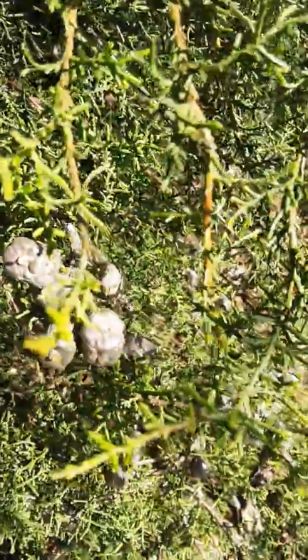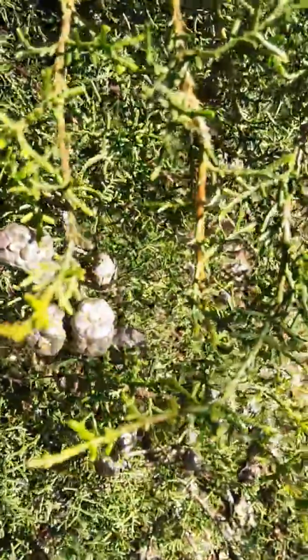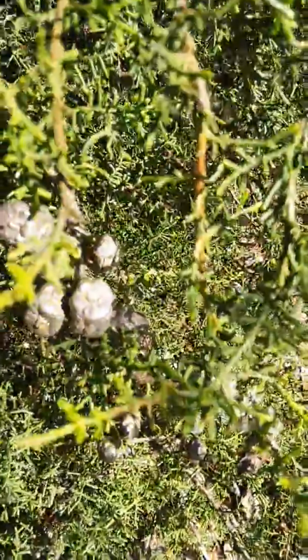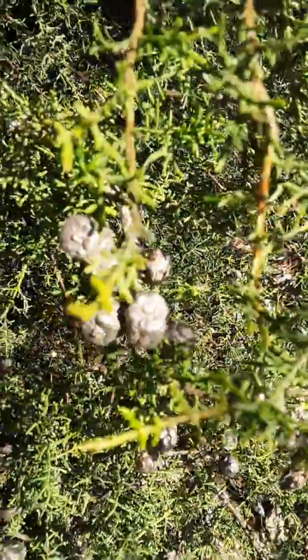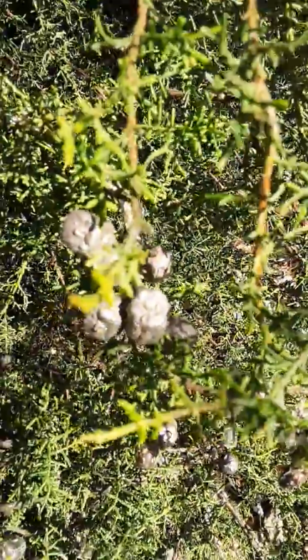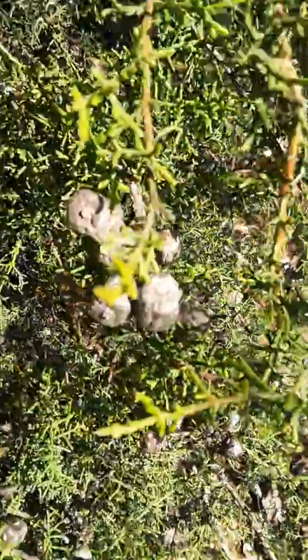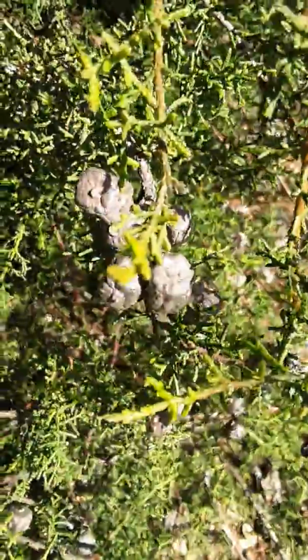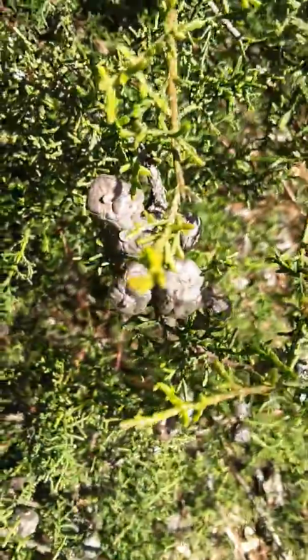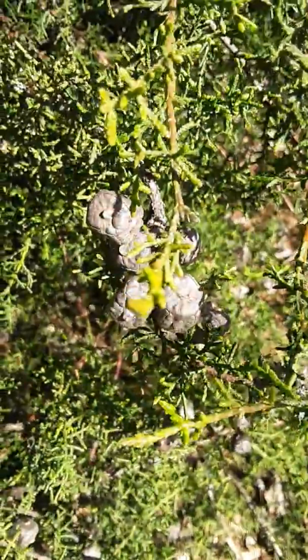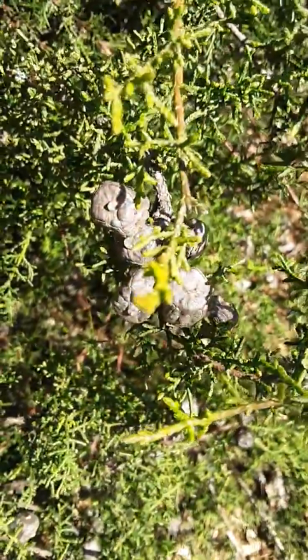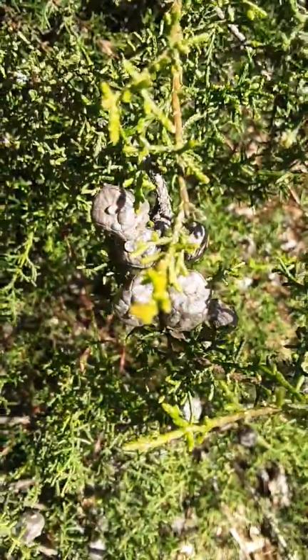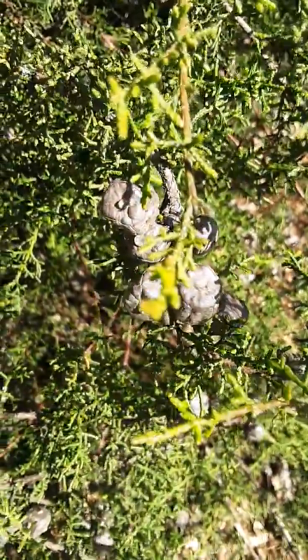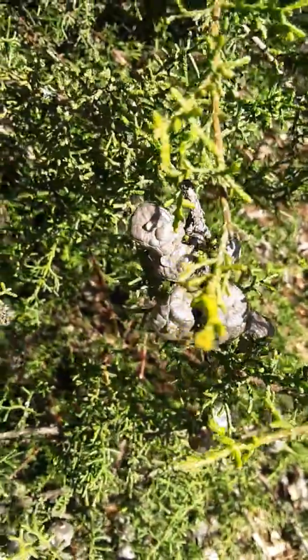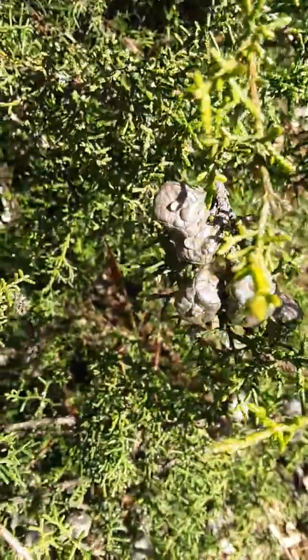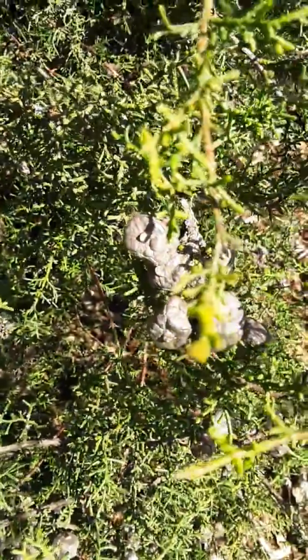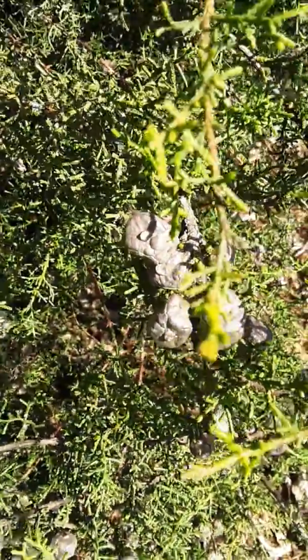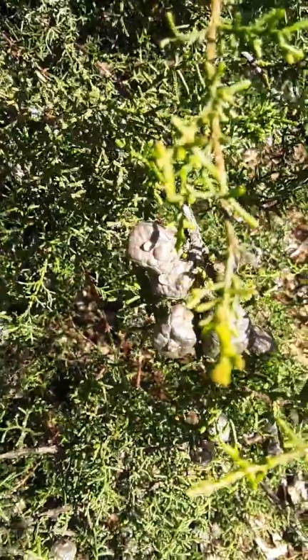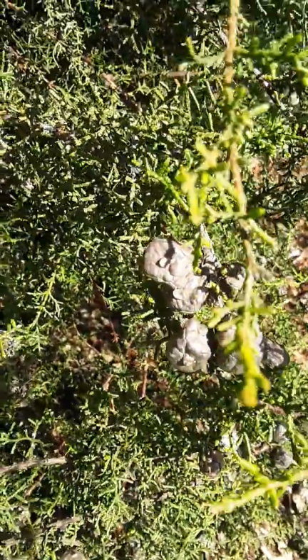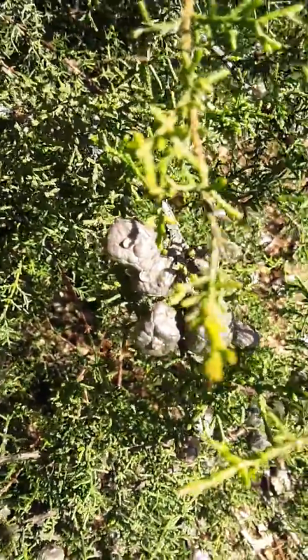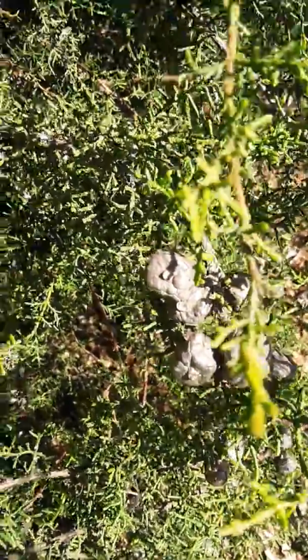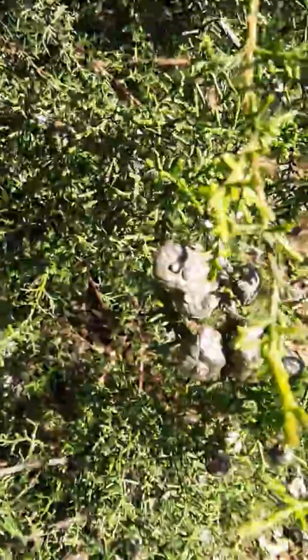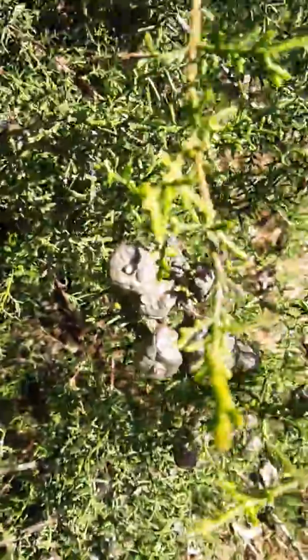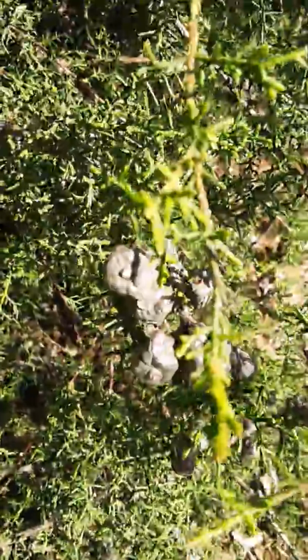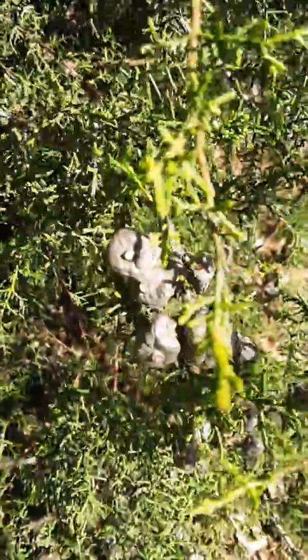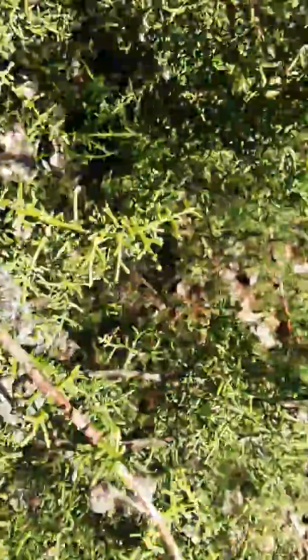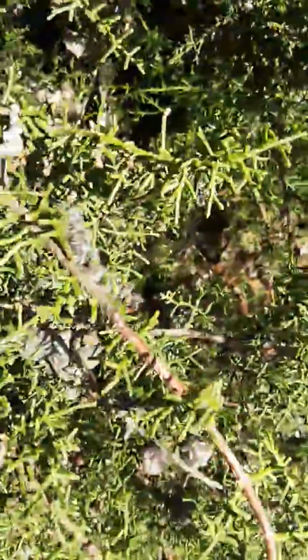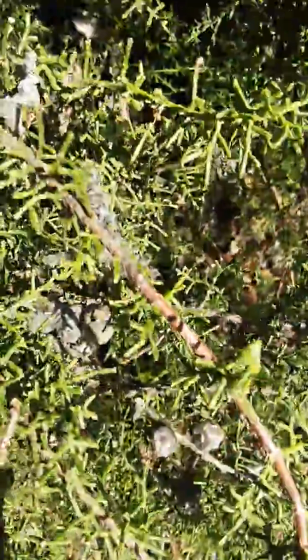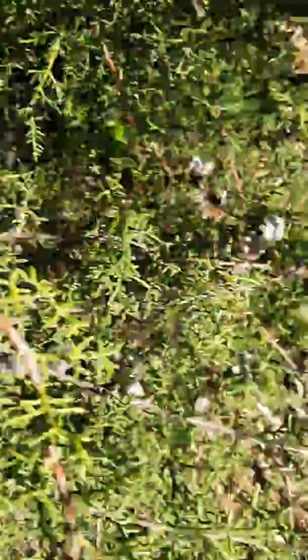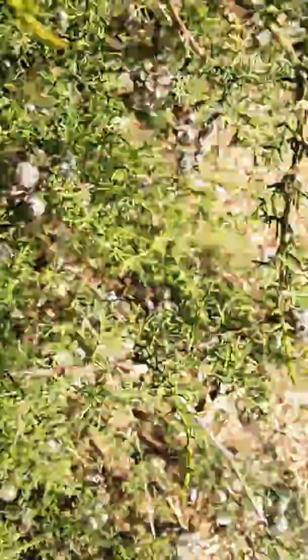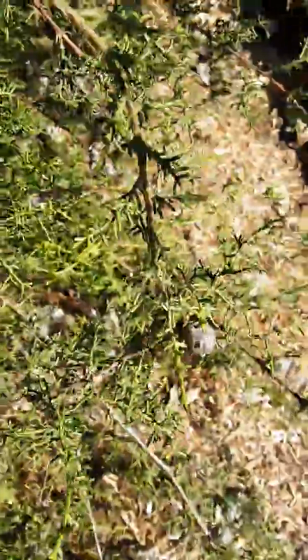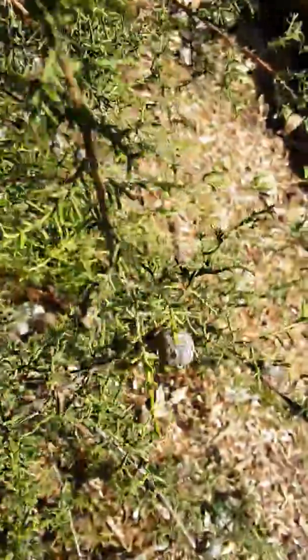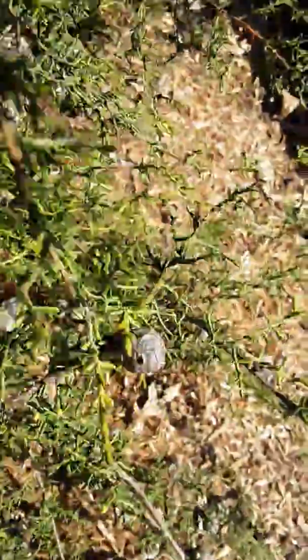And they persist on the tree, which makes it helpful for identification. These cones will open up, the seeds will spread, but the cone will stay on the tree. So they tend to be loaded with cones.